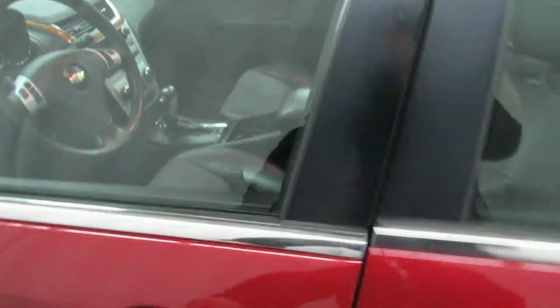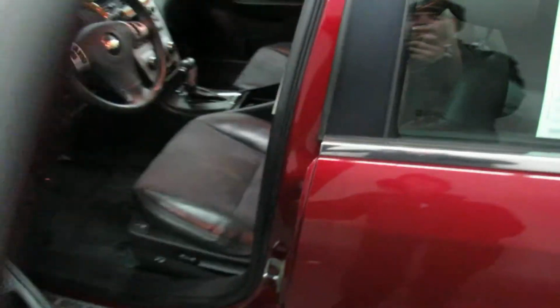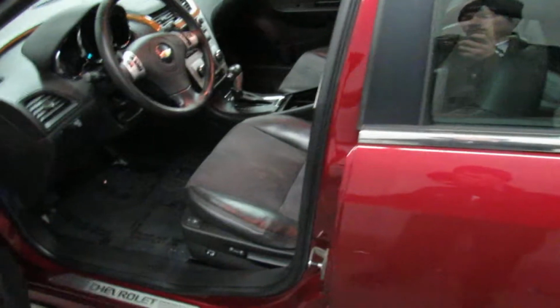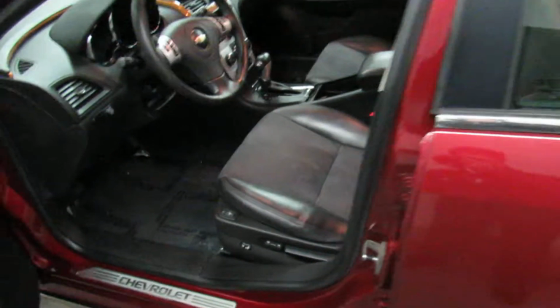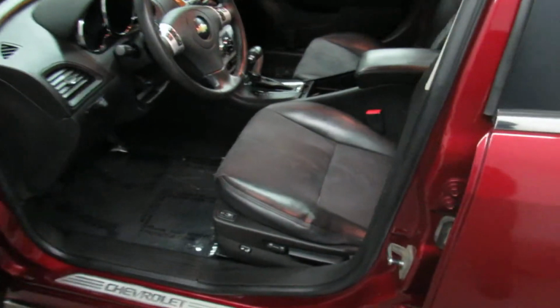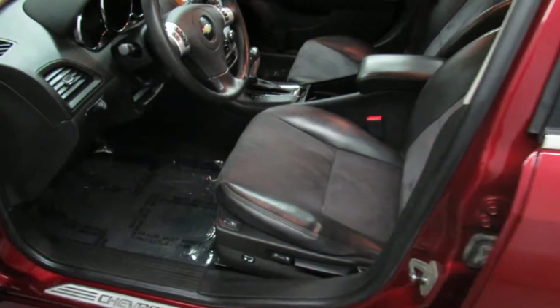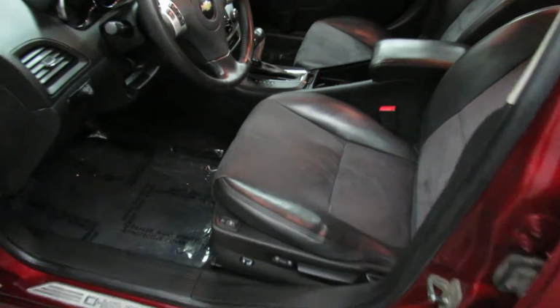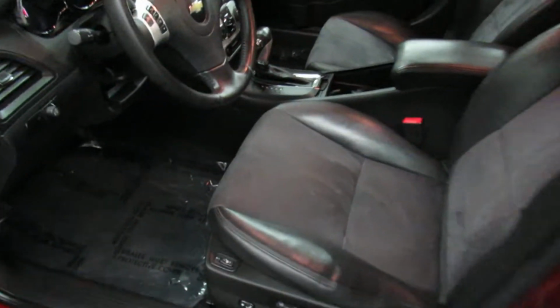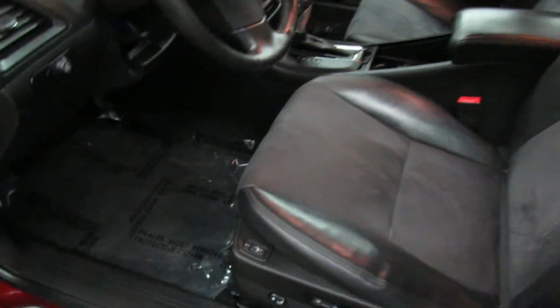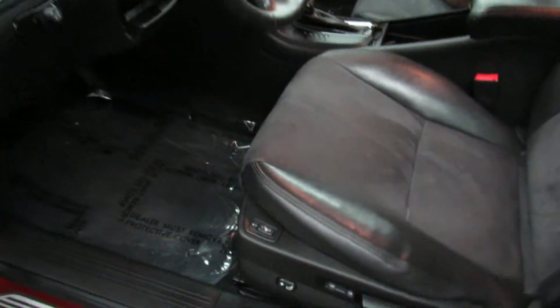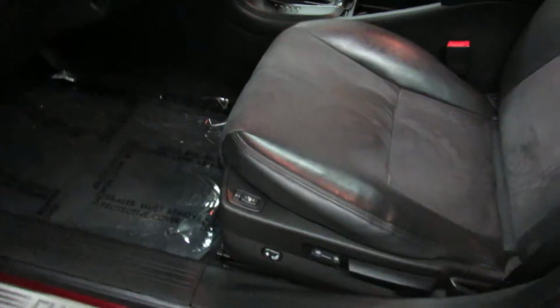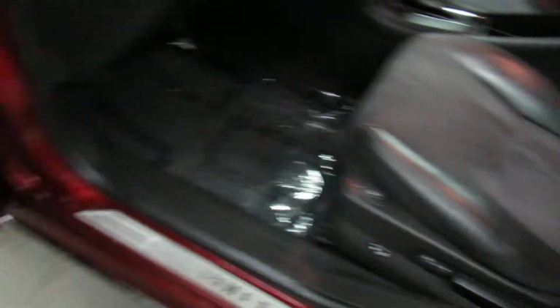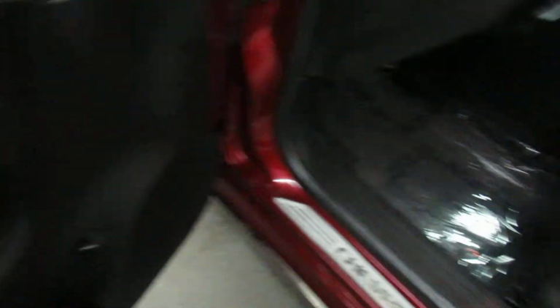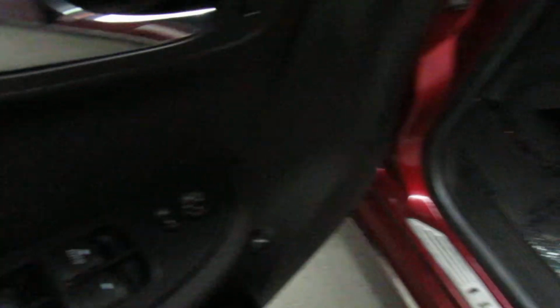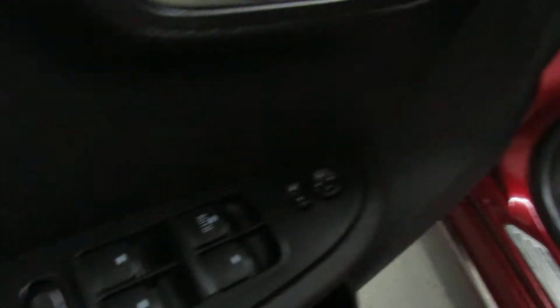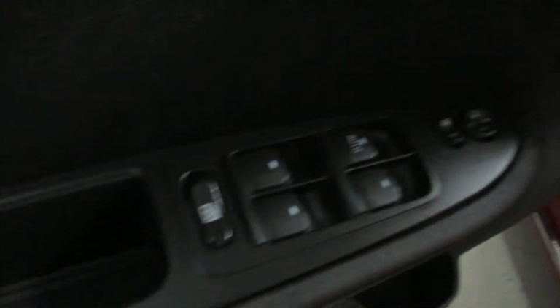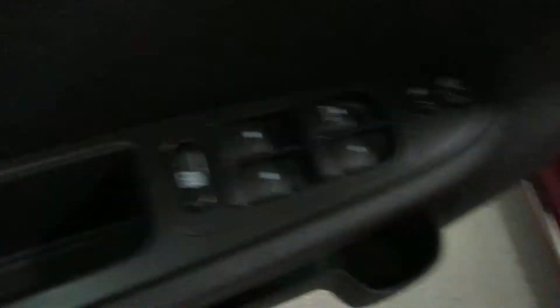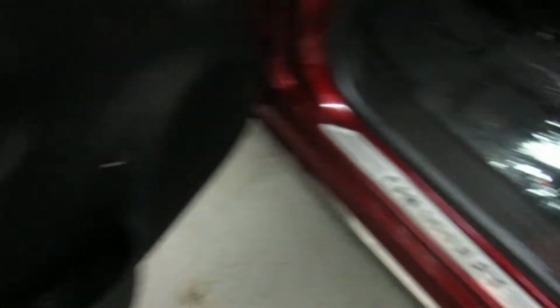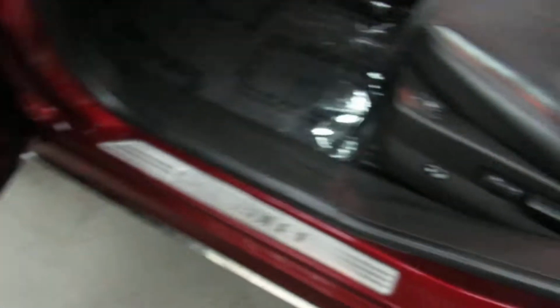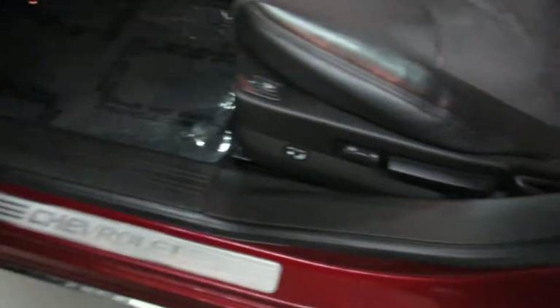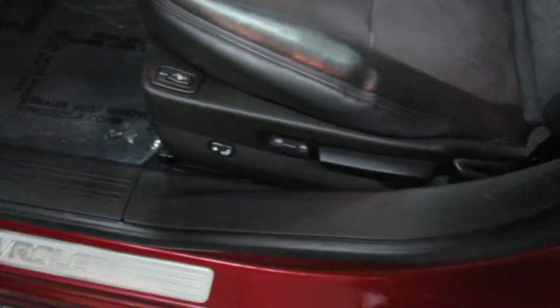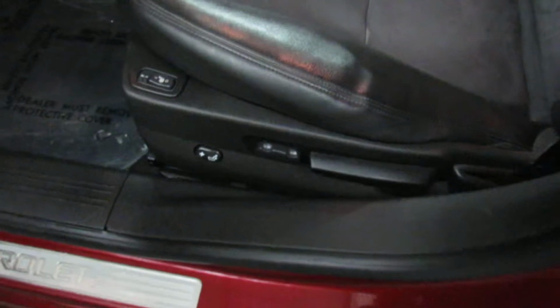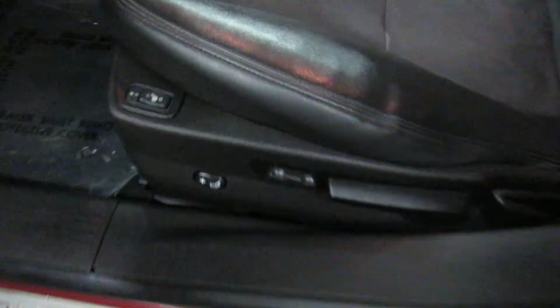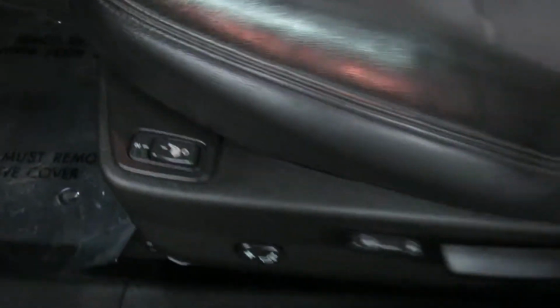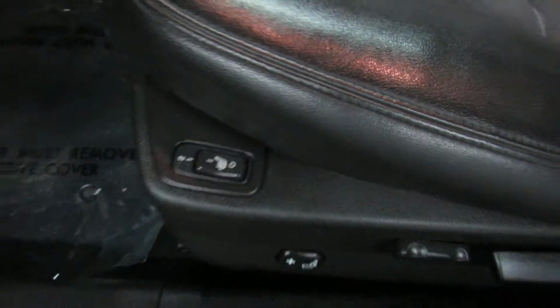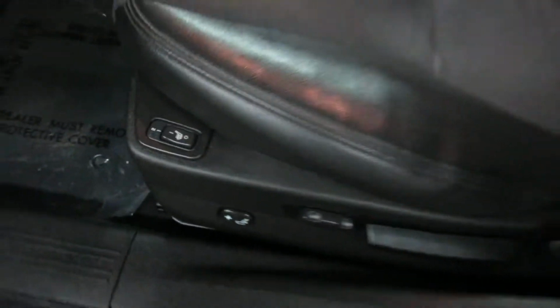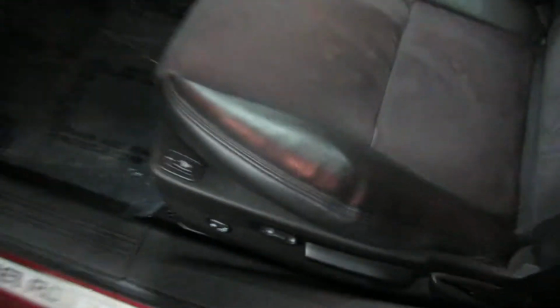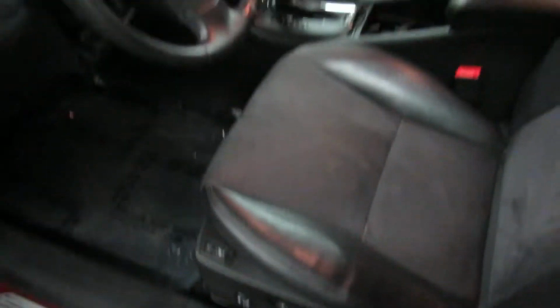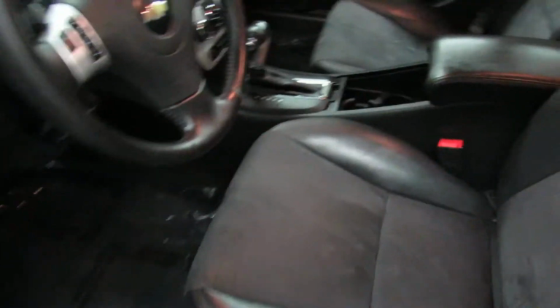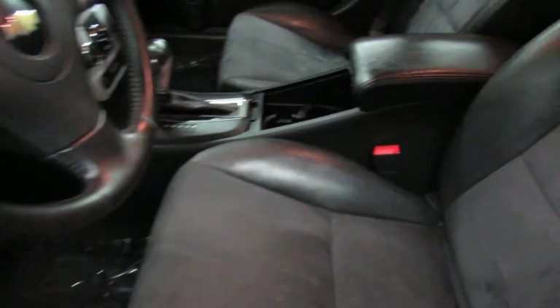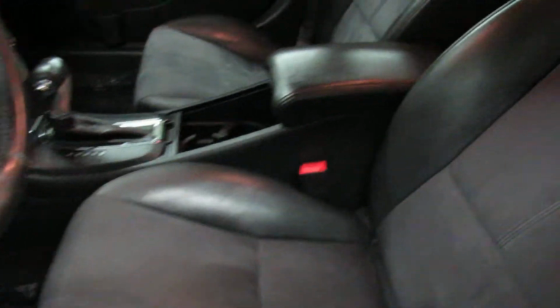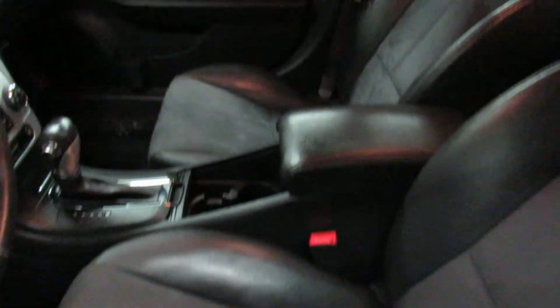Check out the cockpit. The LT's got a lot of nice features — power windows, power locks, power mirrors, power seats, and heated seats which is really nice. It does have automatic headlights as well.